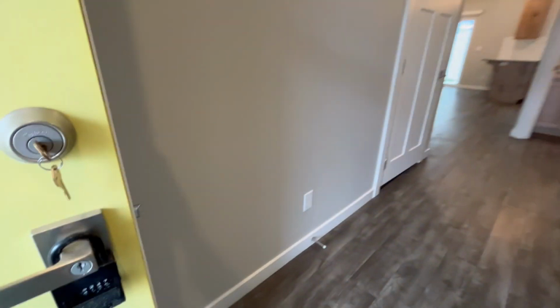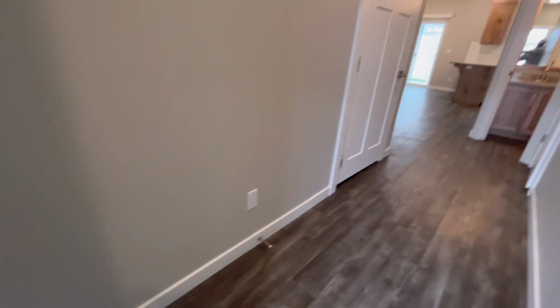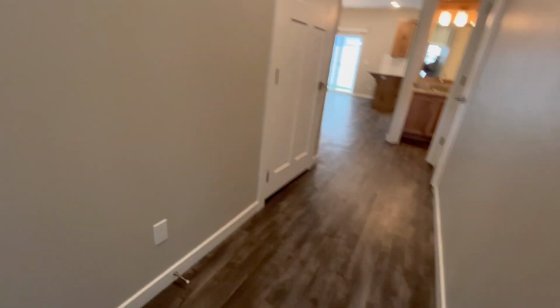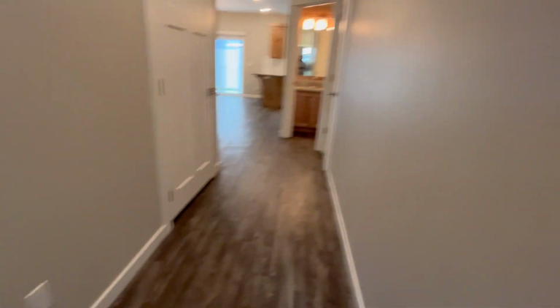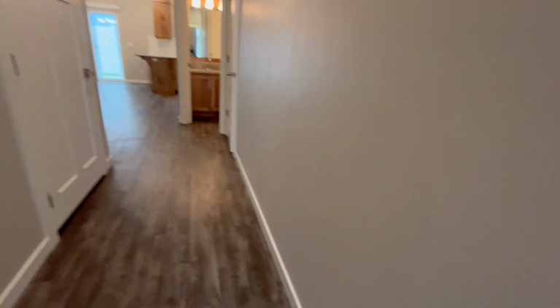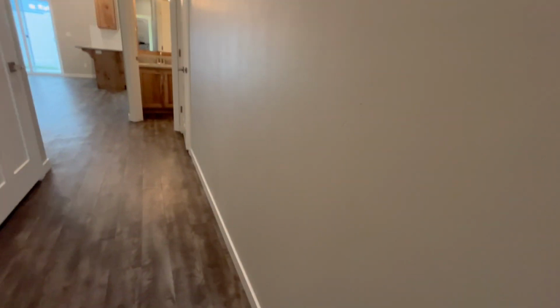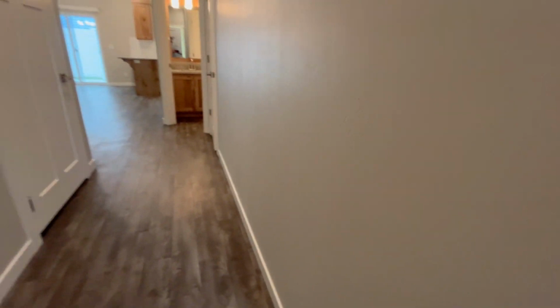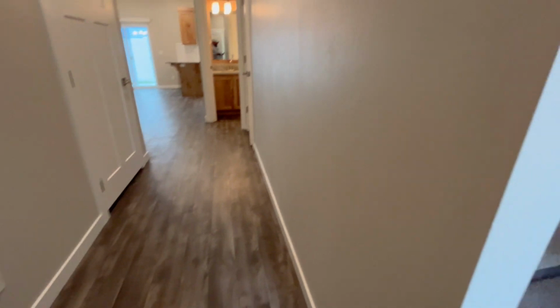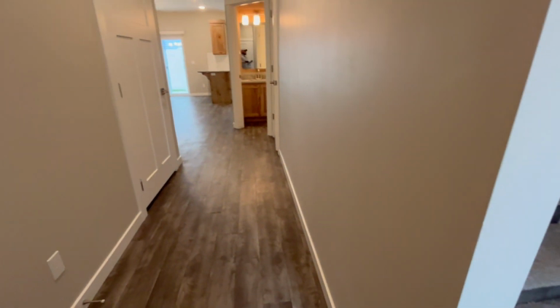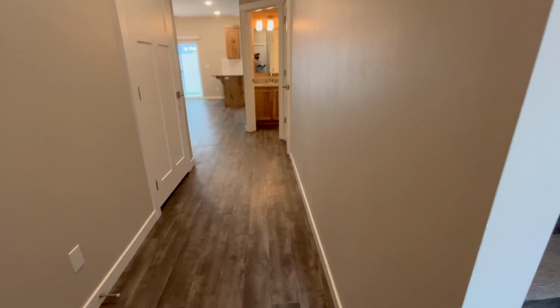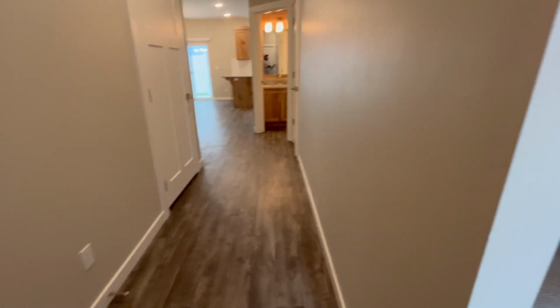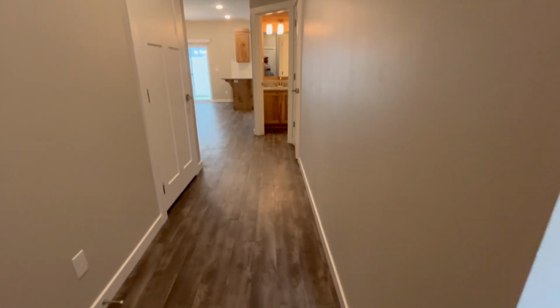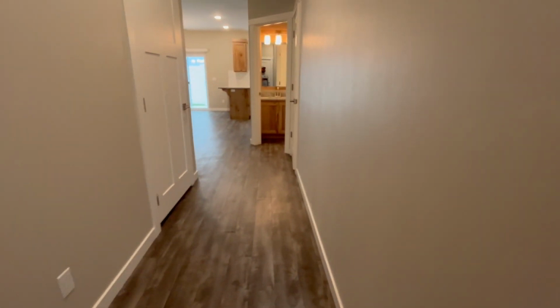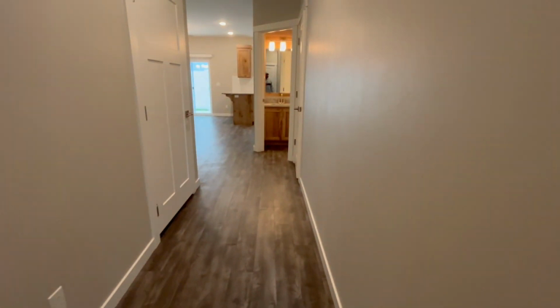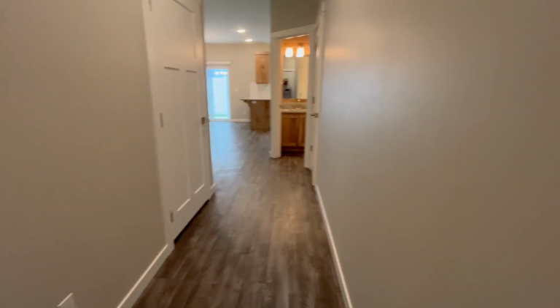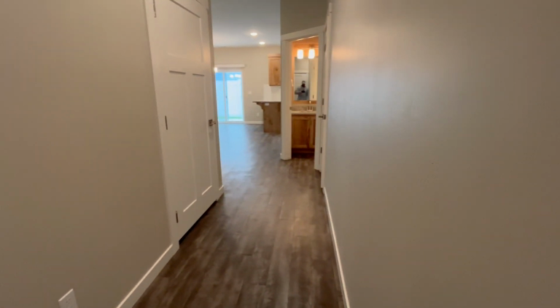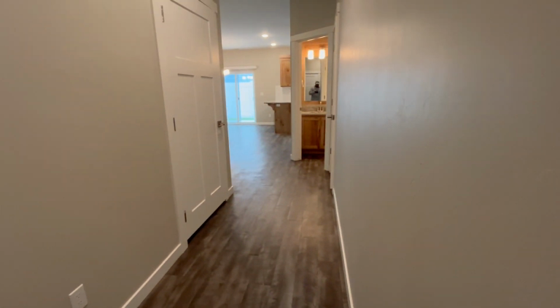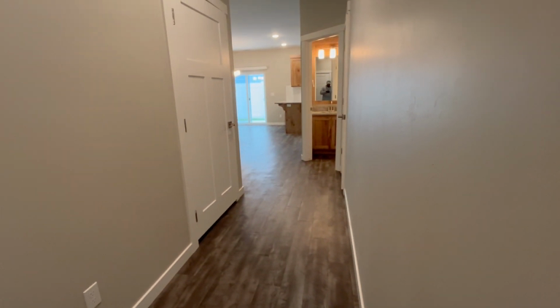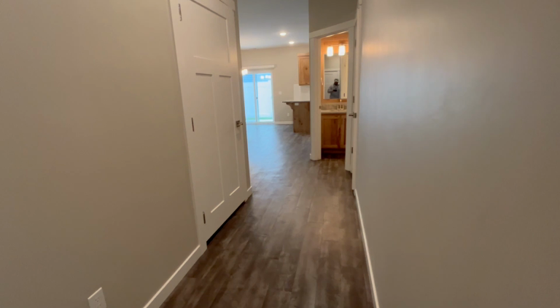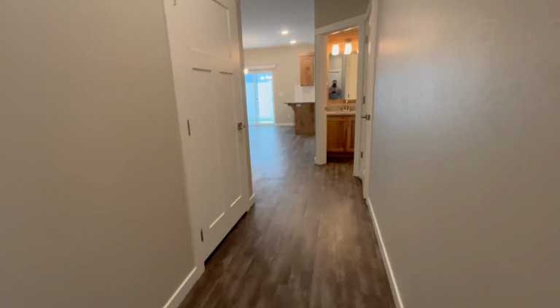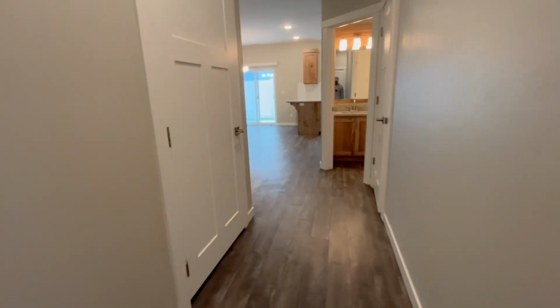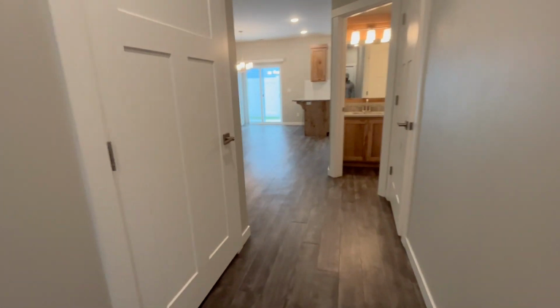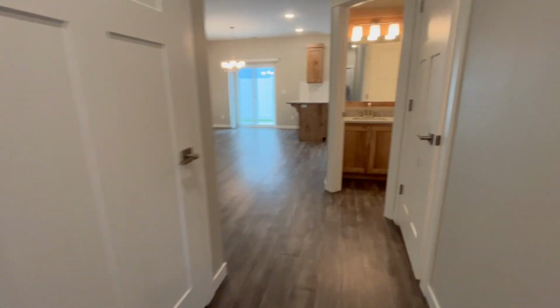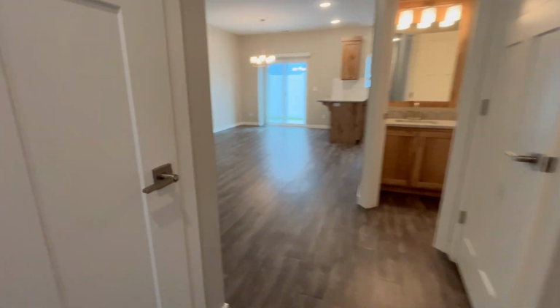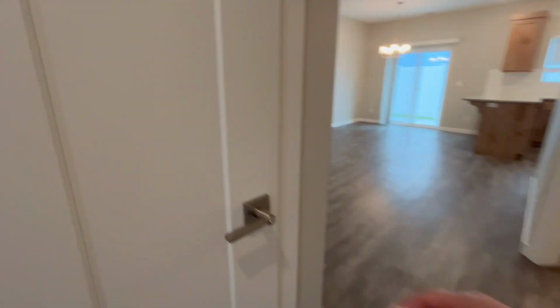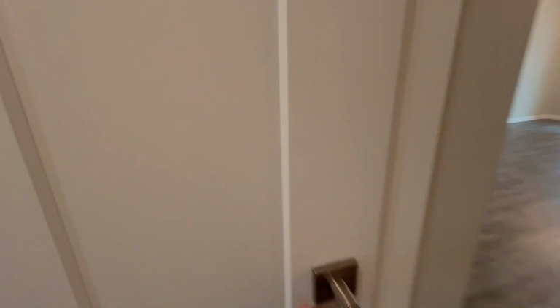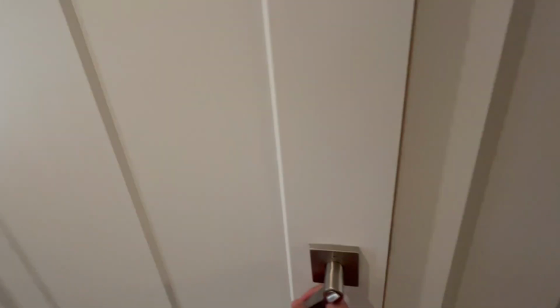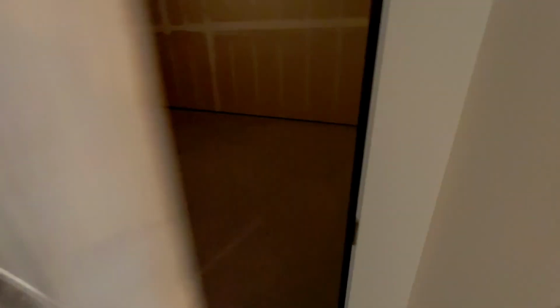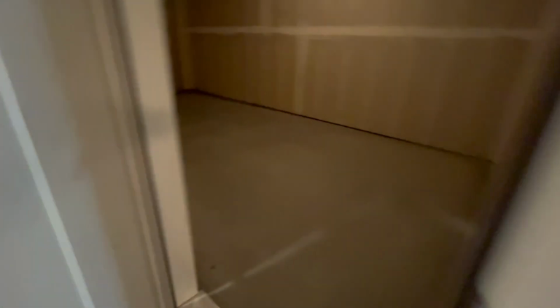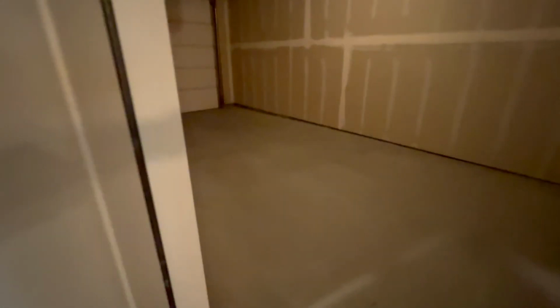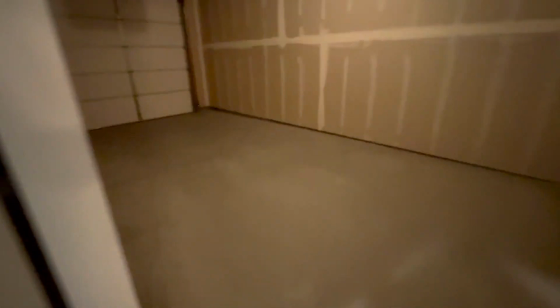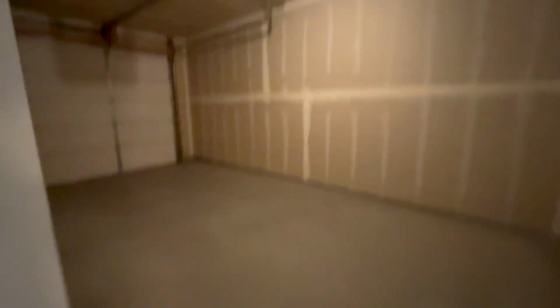This is a three-bed, two-and-a-half-bath townhouse, about 1,400 square feet. This is the single attached garage here.